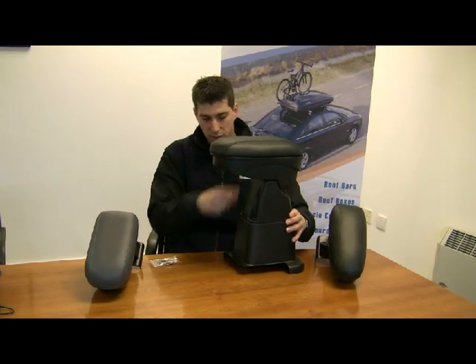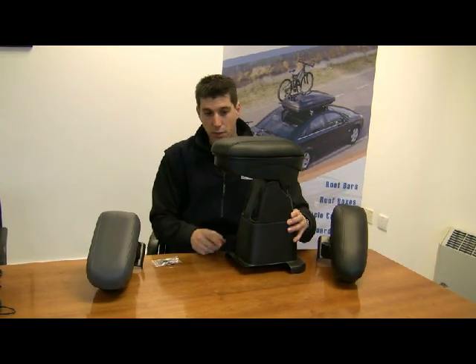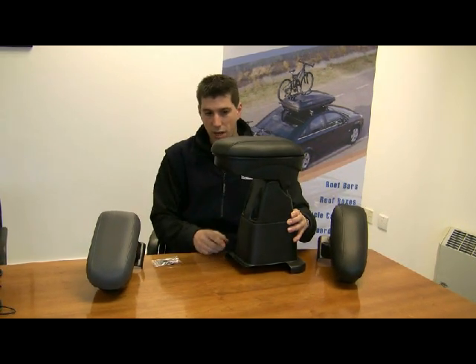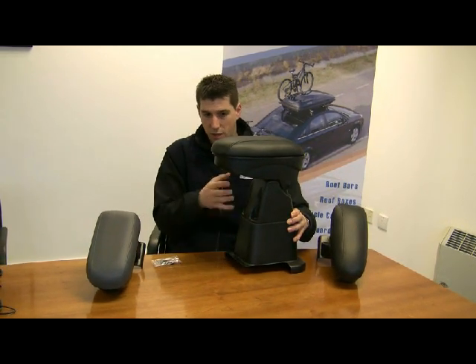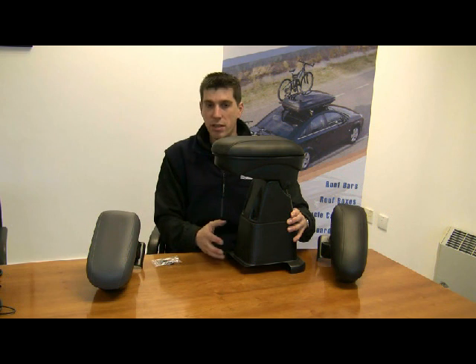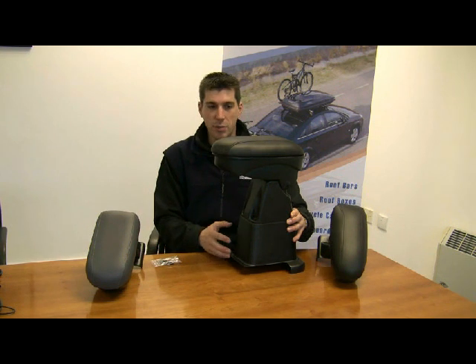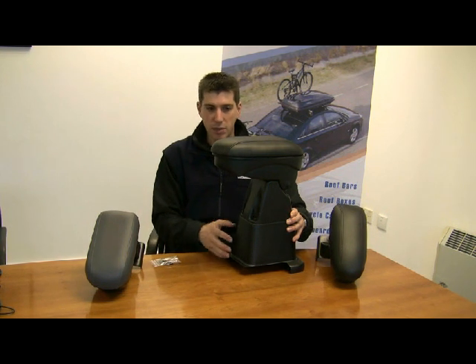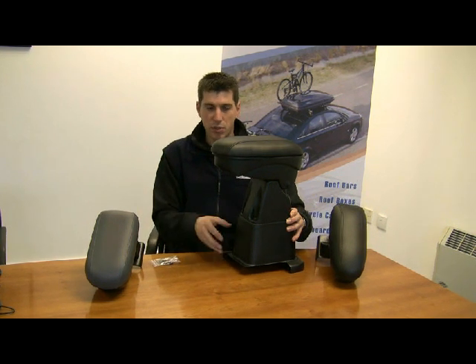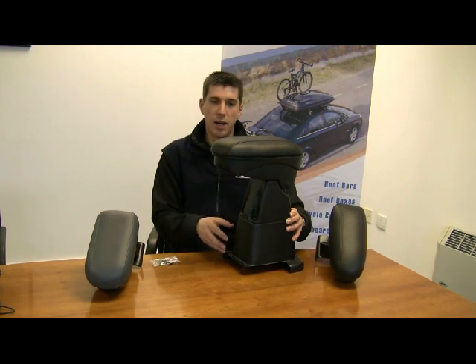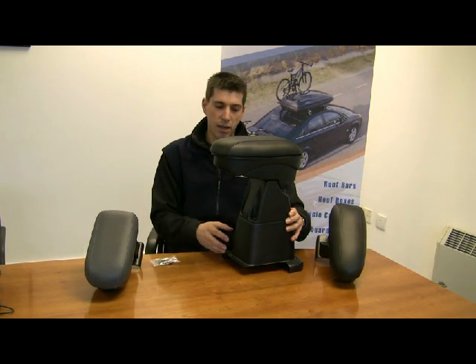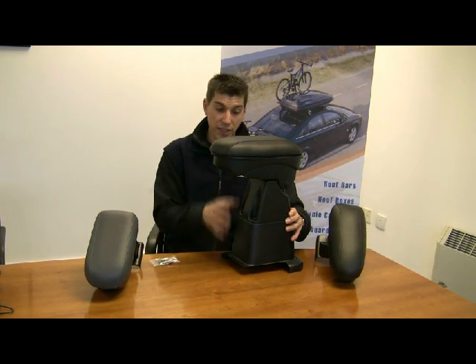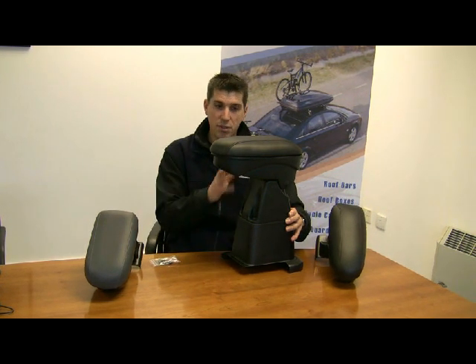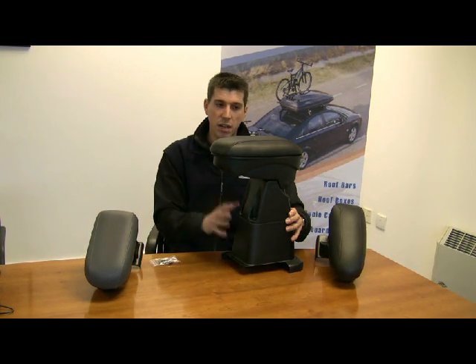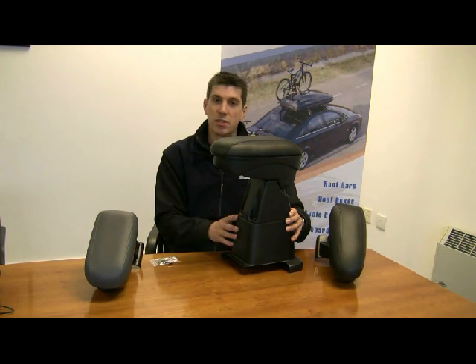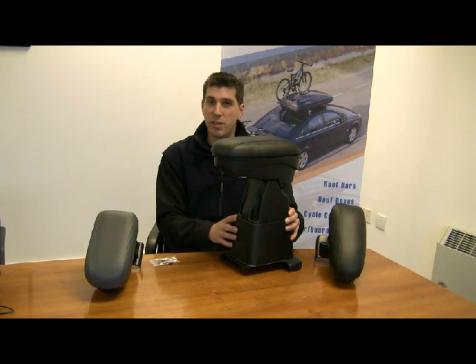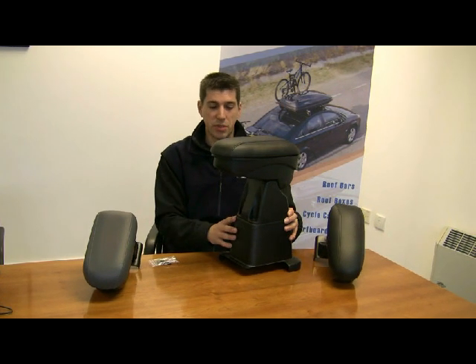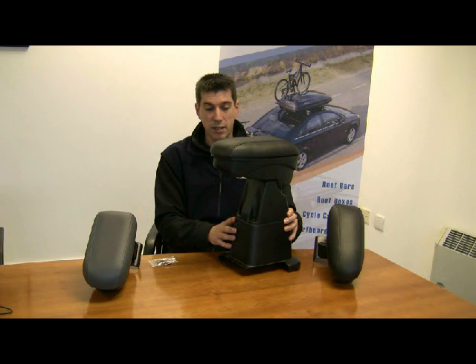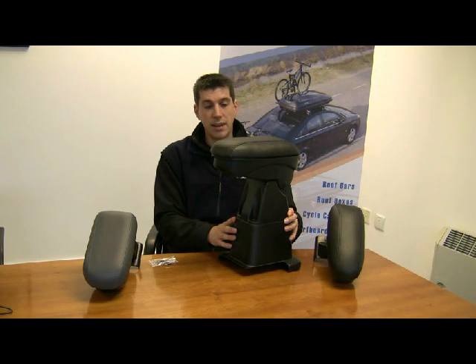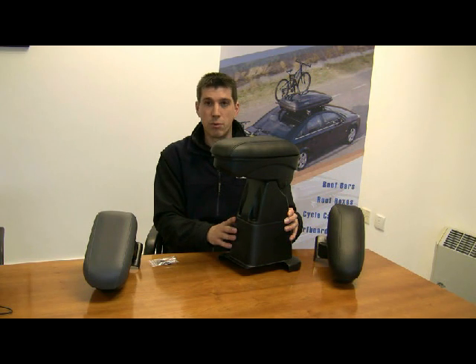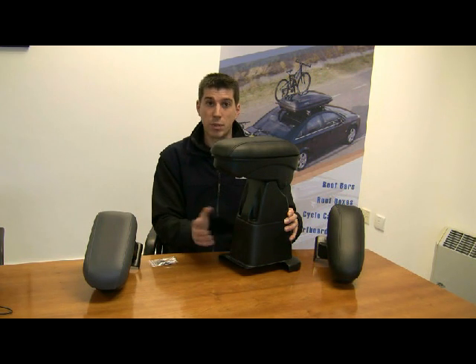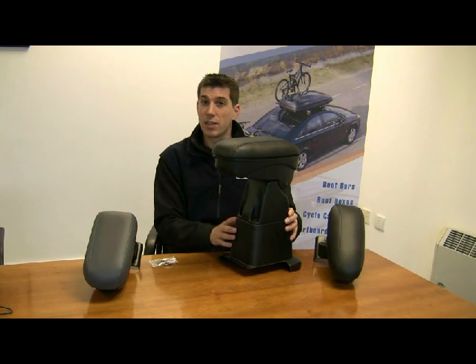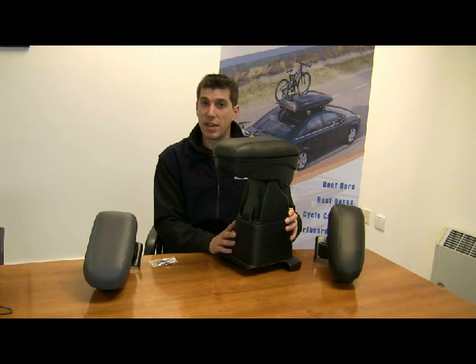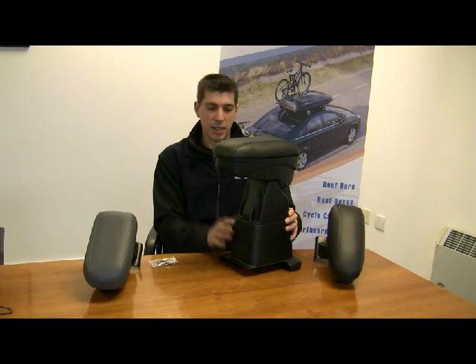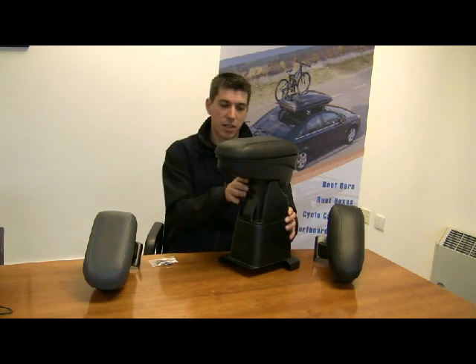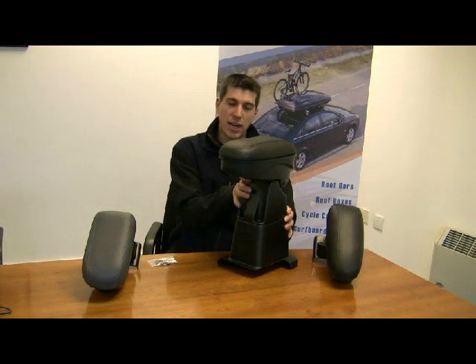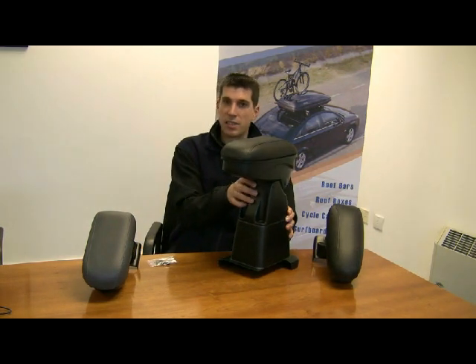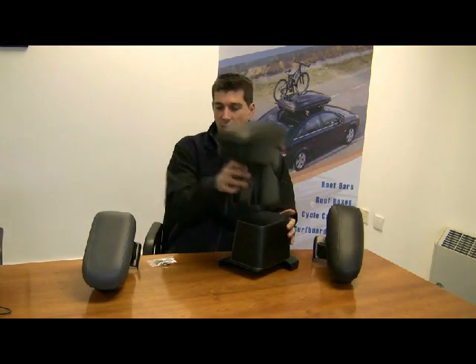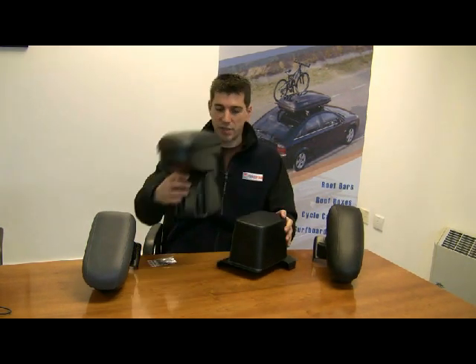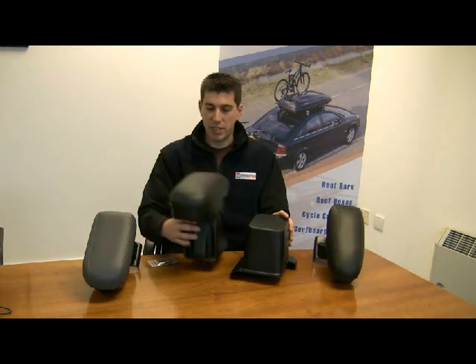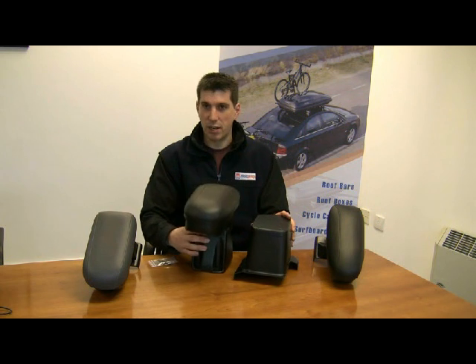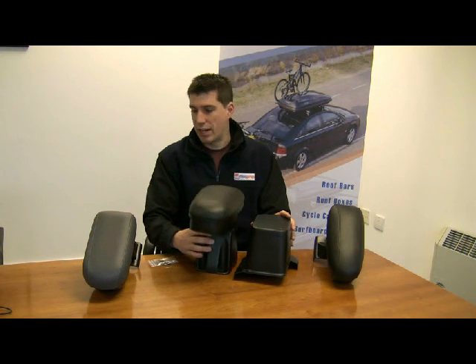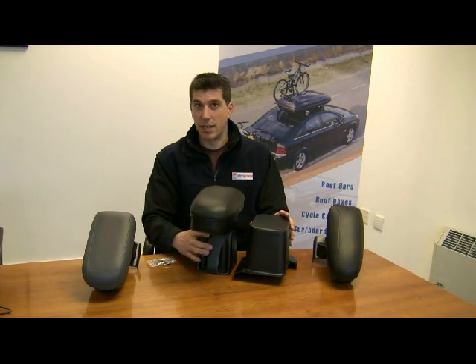The floor on the Berlingo is much, much lower and you can even use an armrest on a commercial vehicle. Now we'll take a look outside and show you how these armrests fit into a car and how they attach.